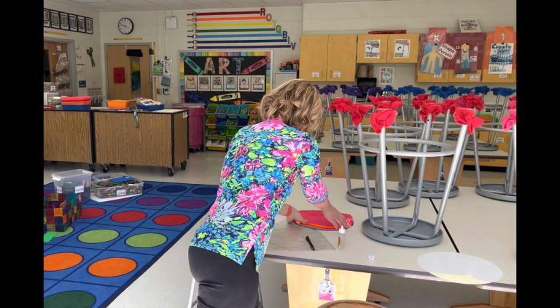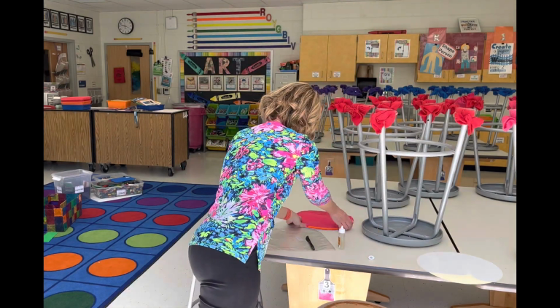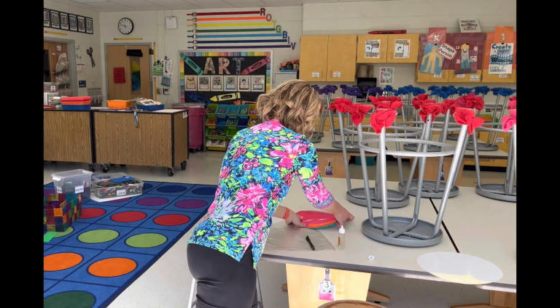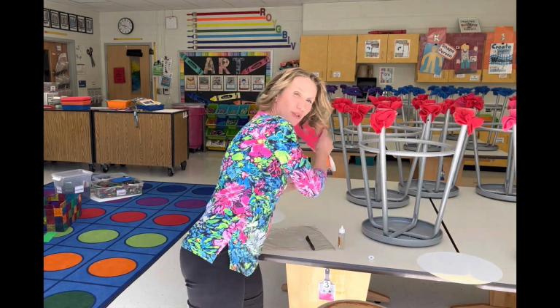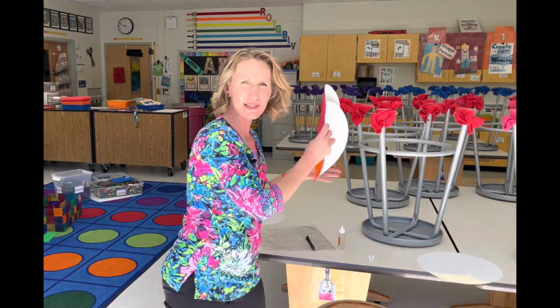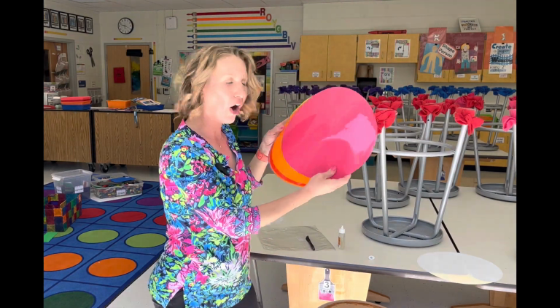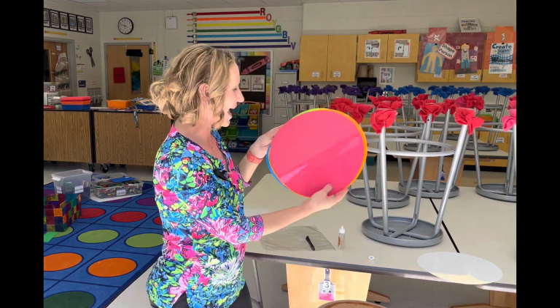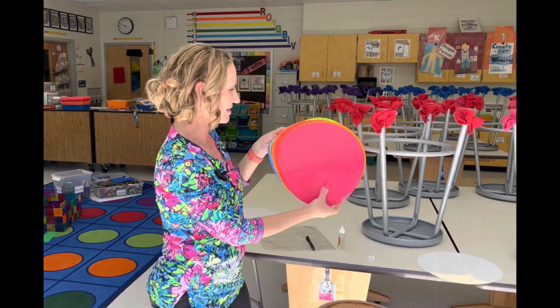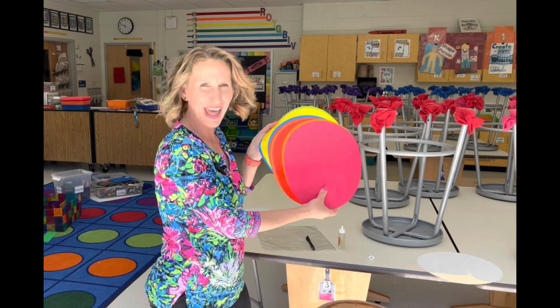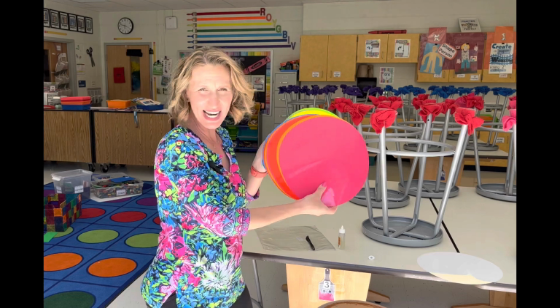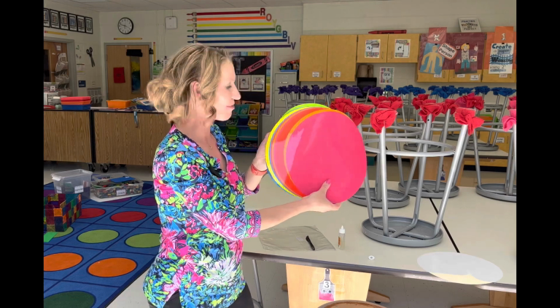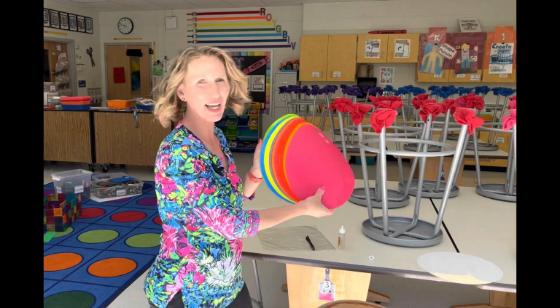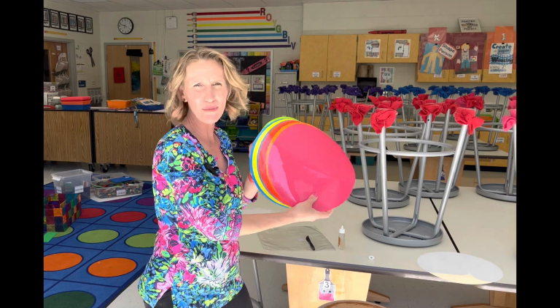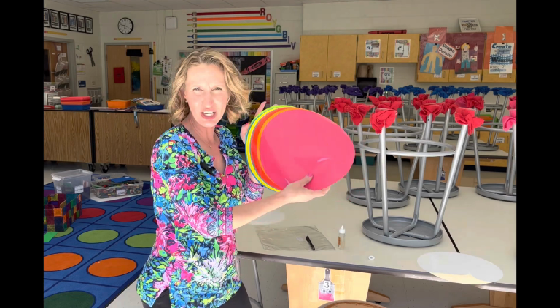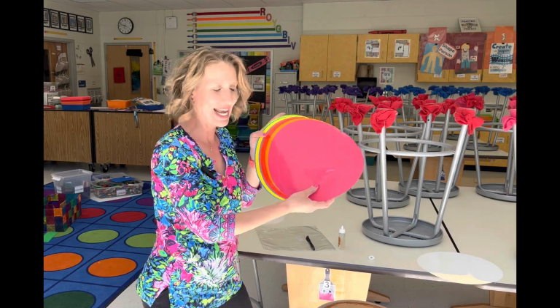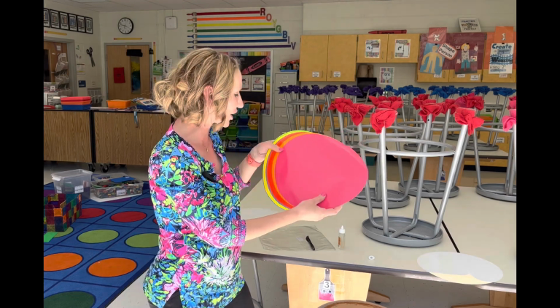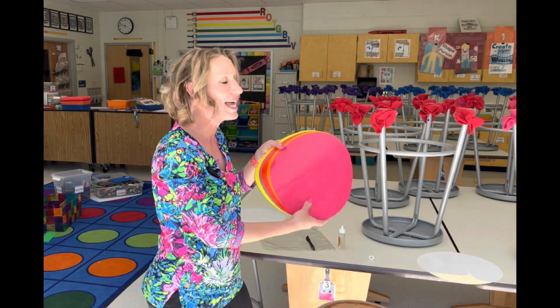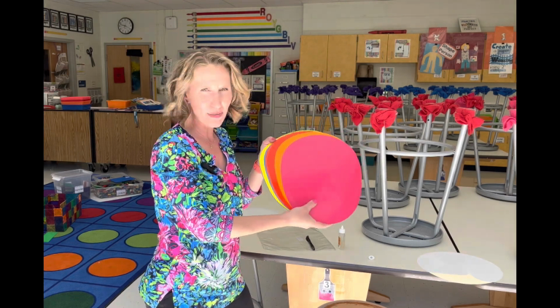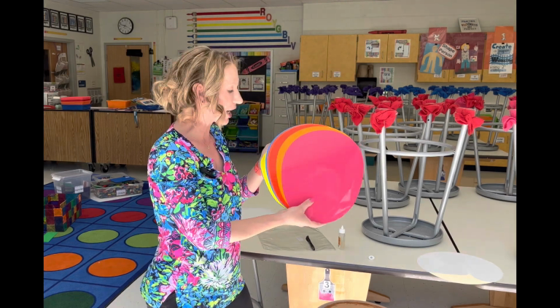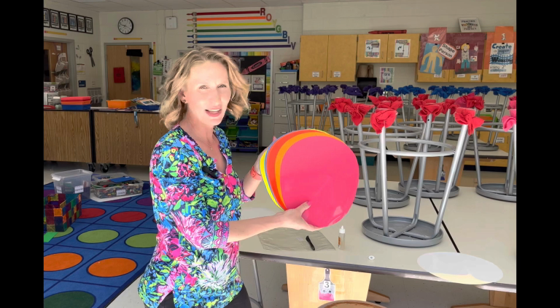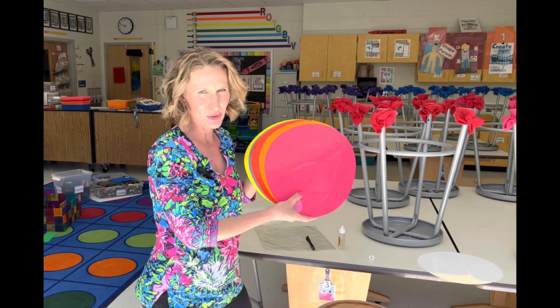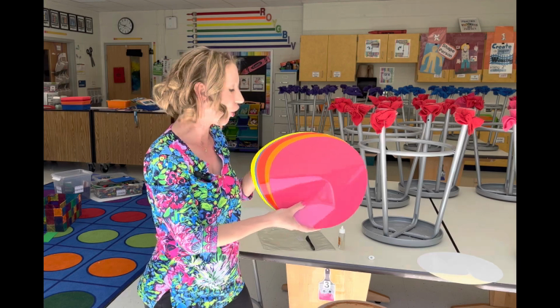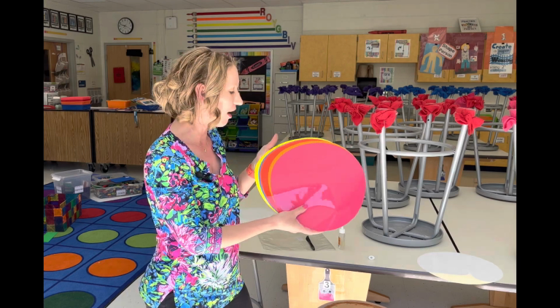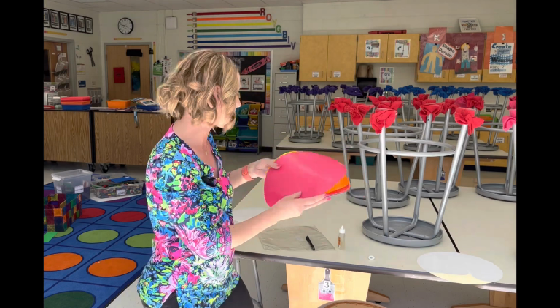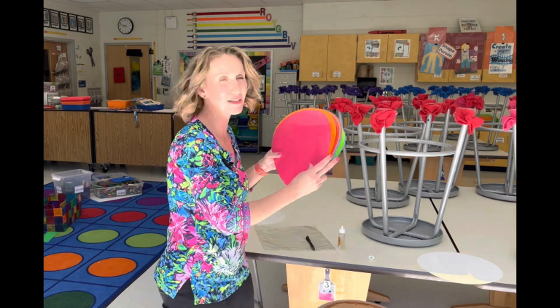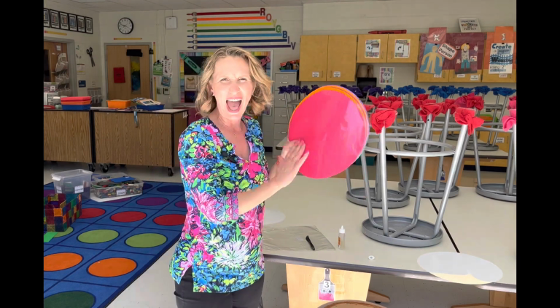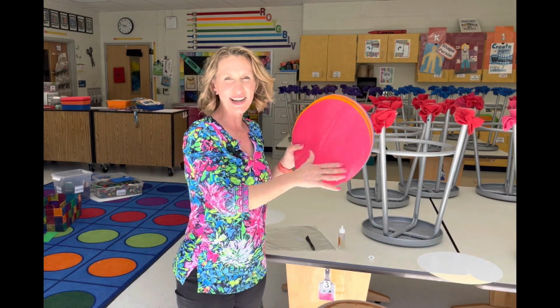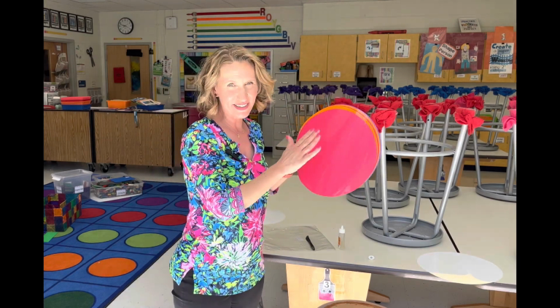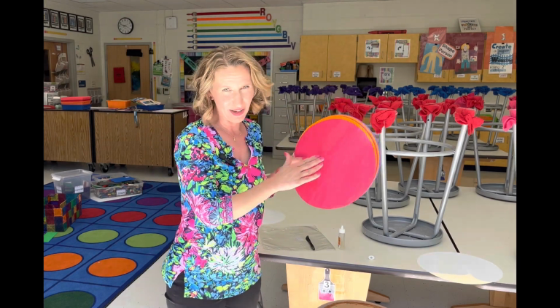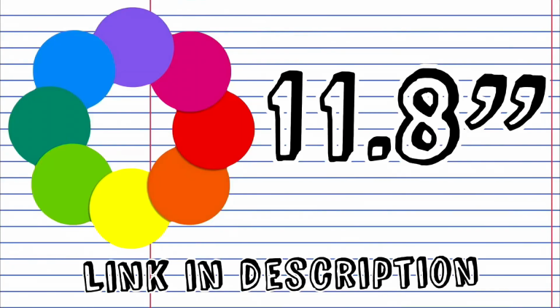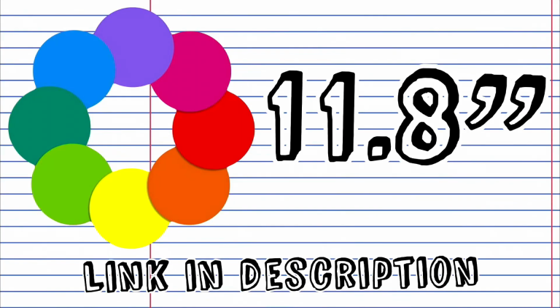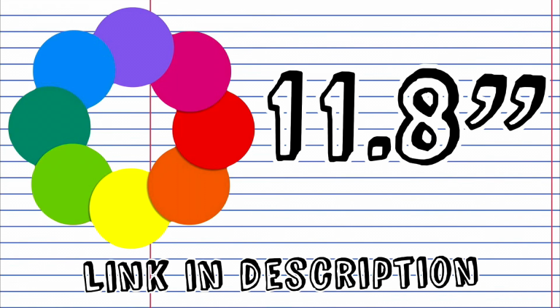I purchased these vinyl circles on Amazon and they have an adhesive backing on them, so it's like a giant sticker. It comes in a variety pack like this, so you get all of the colors, and the size is 11.8 inches.